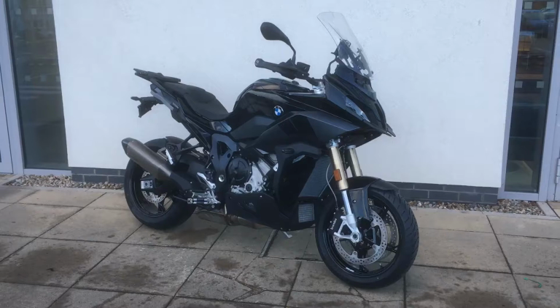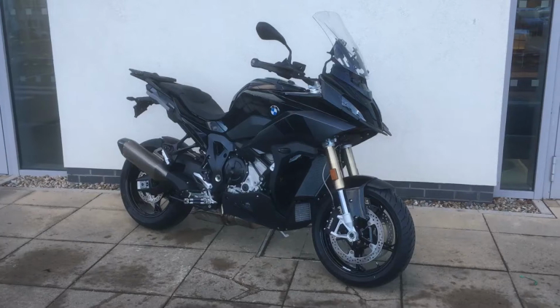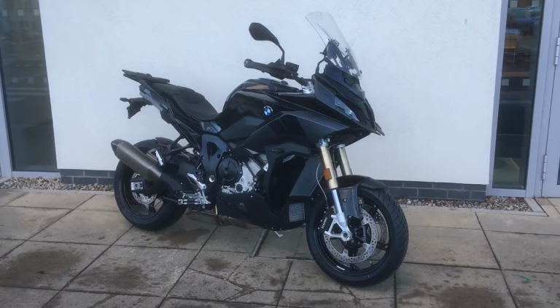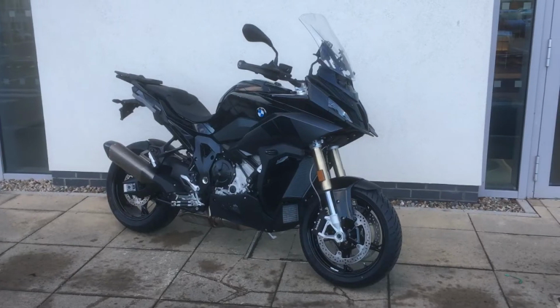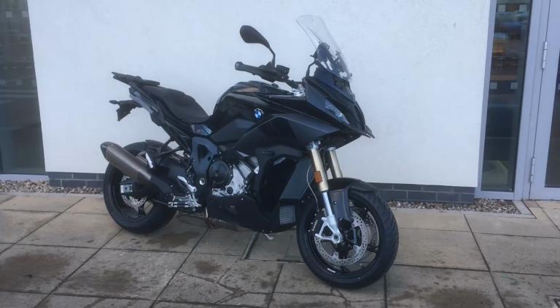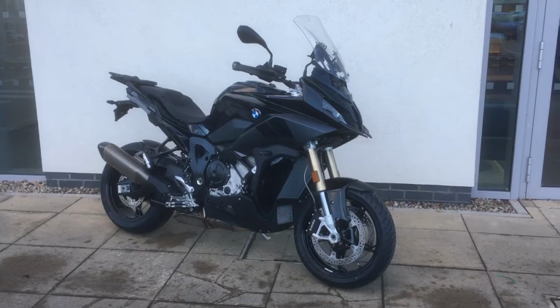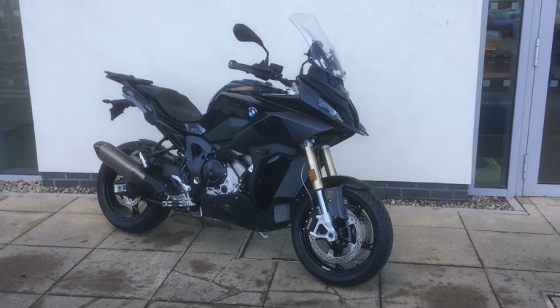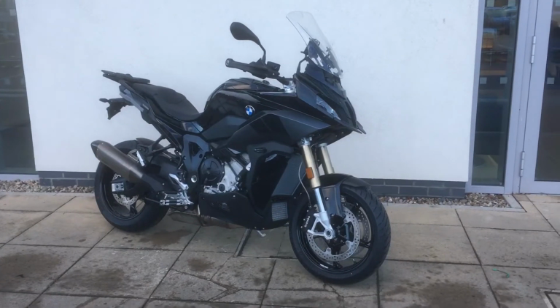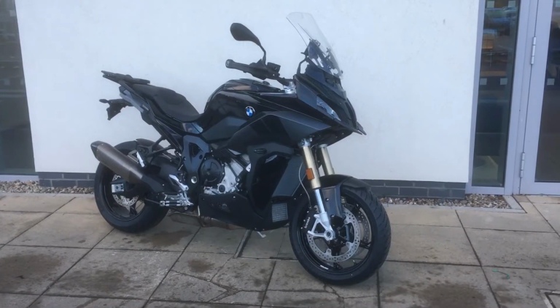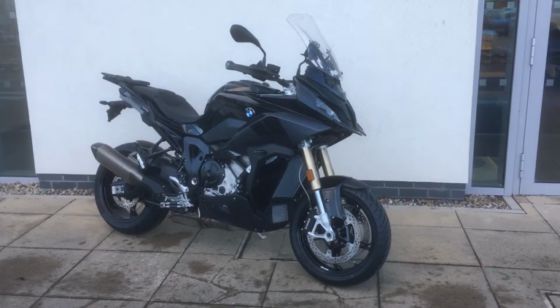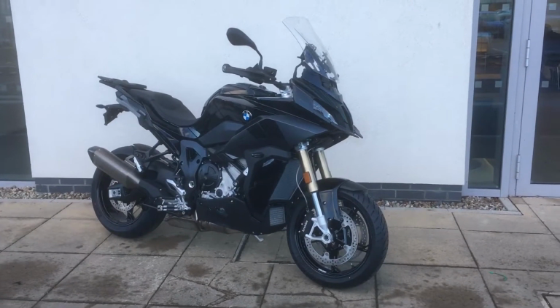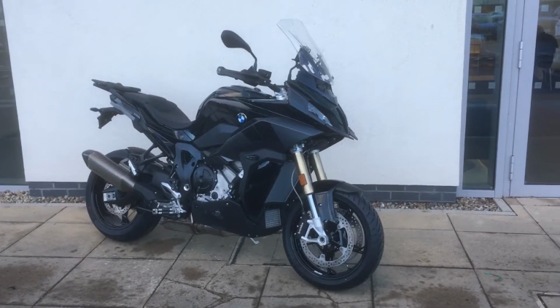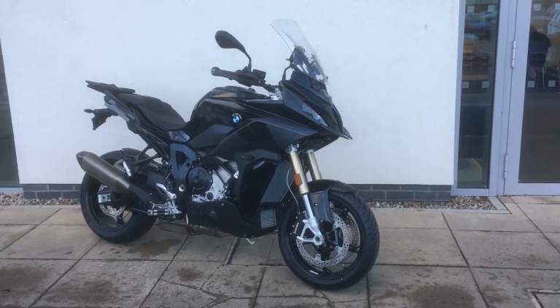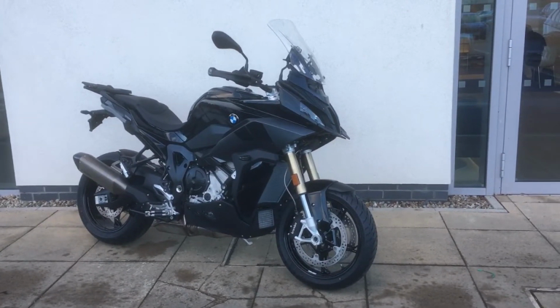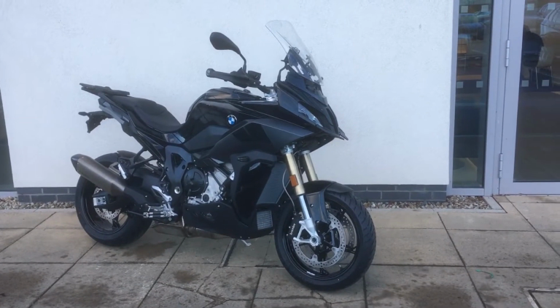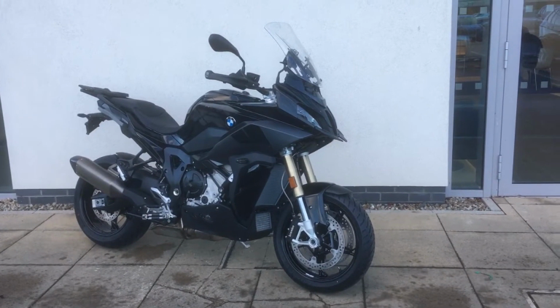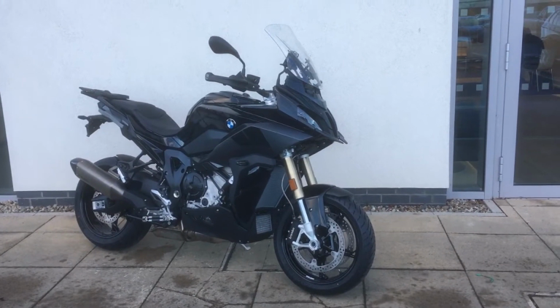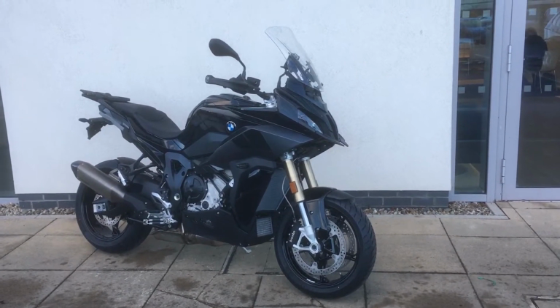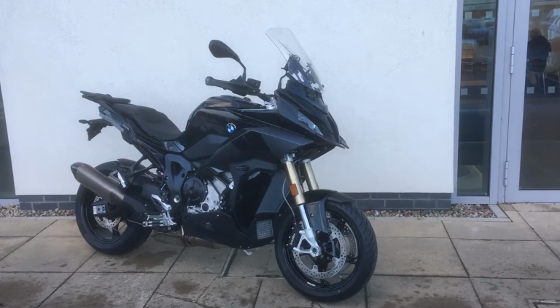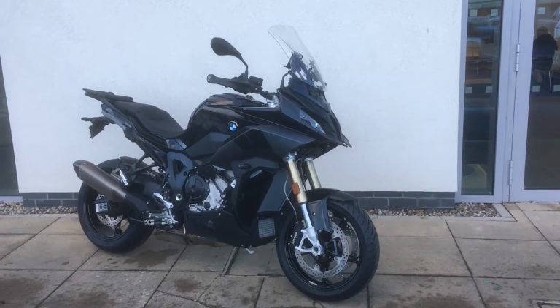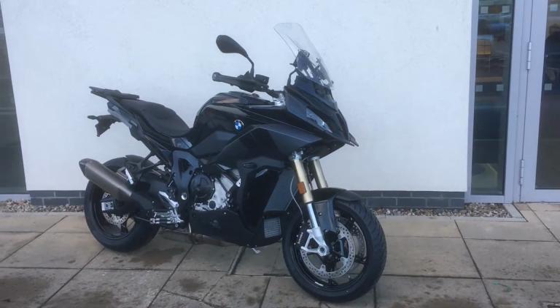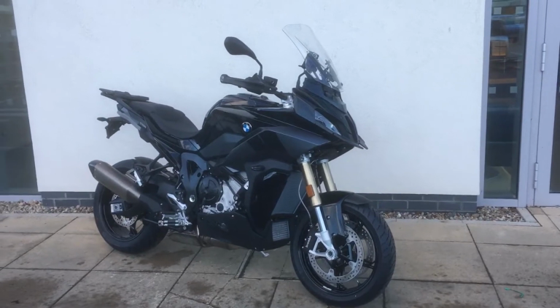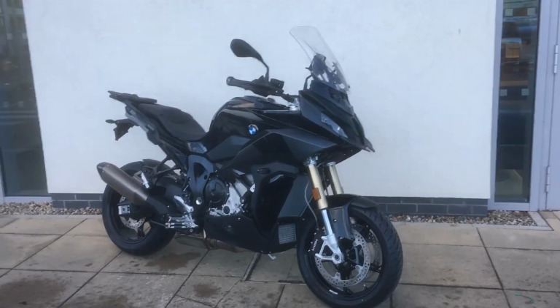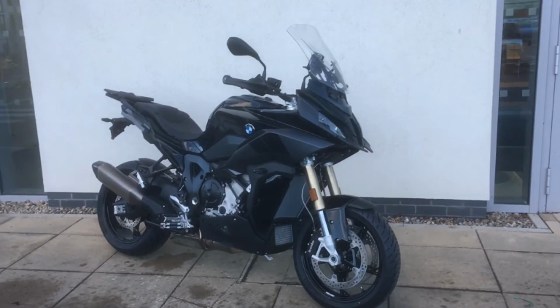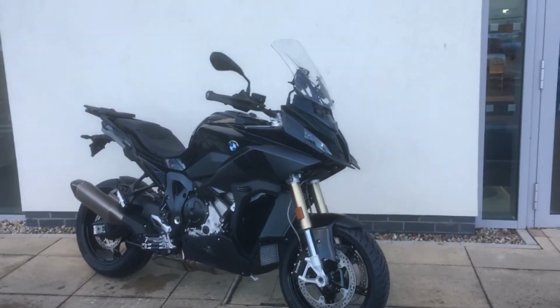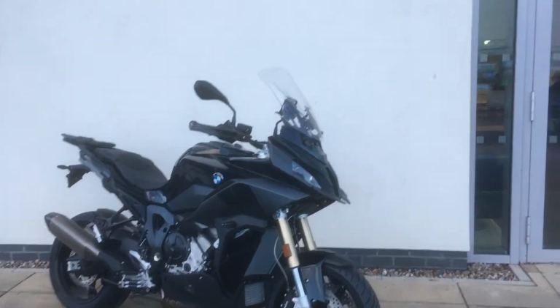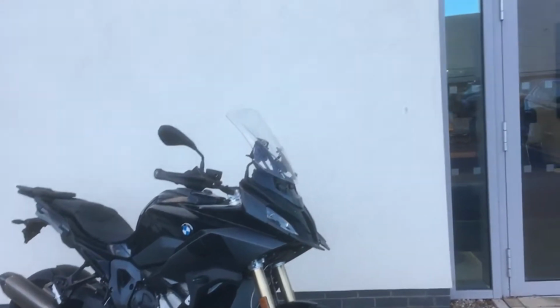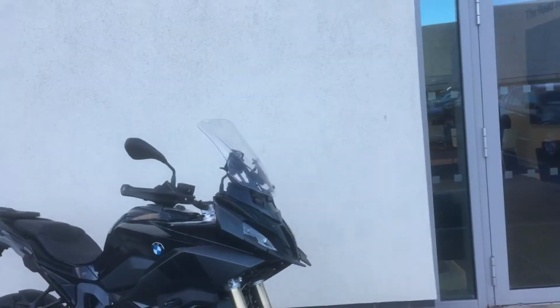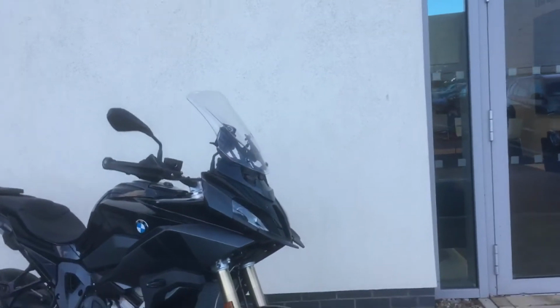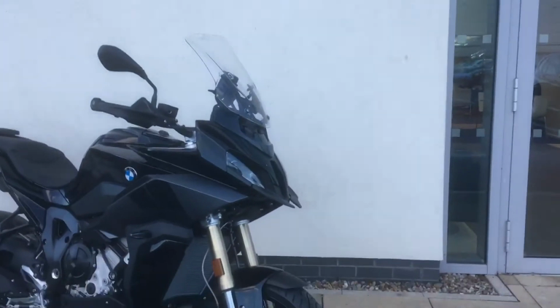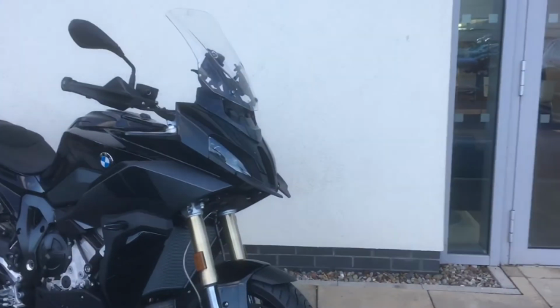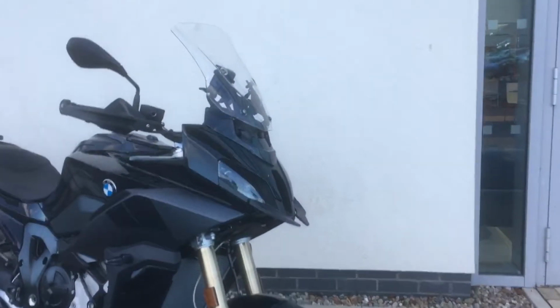Hi guys, Patrick here at Modorad. We have a brand new S1000XR just into stock. It's a TE model, finishing in Triple Black. Looks very, very stylish.